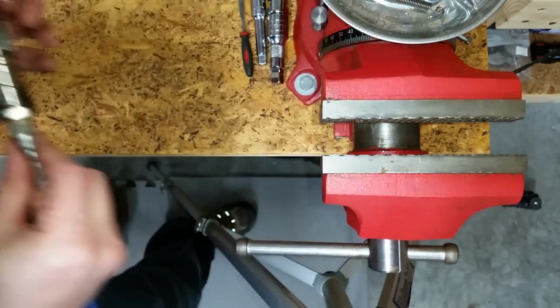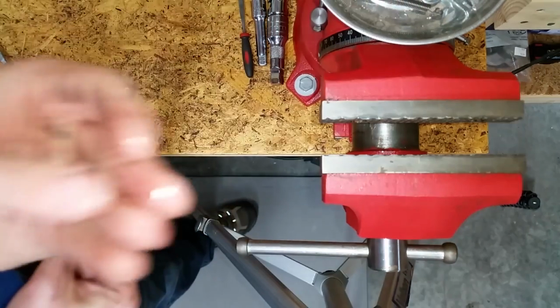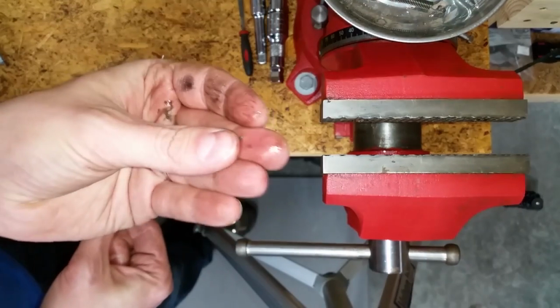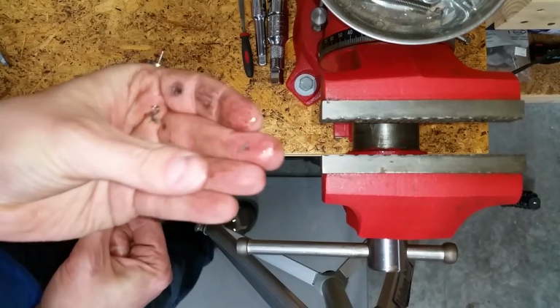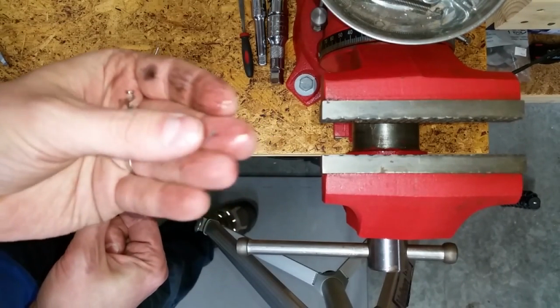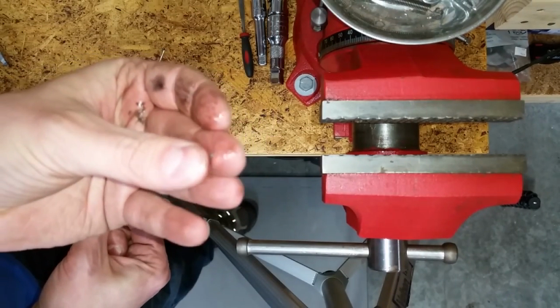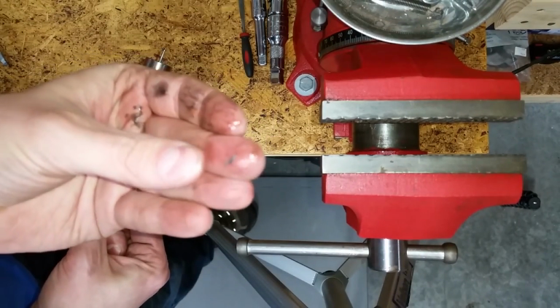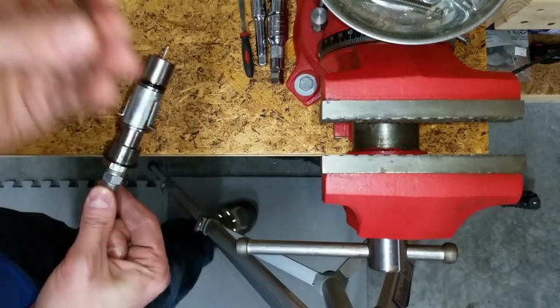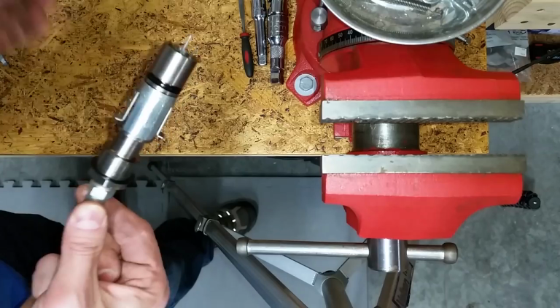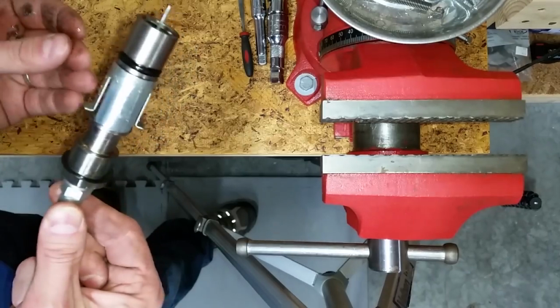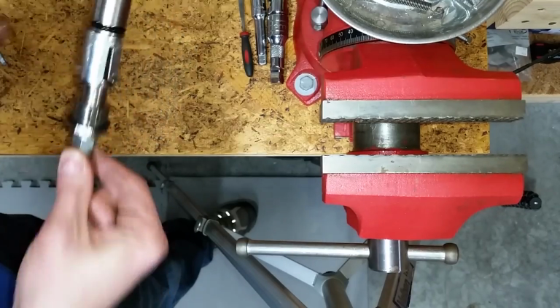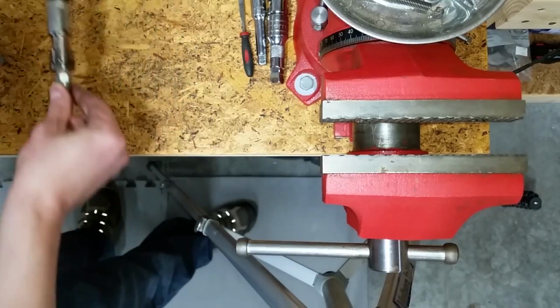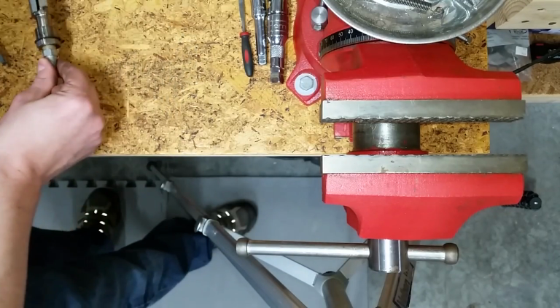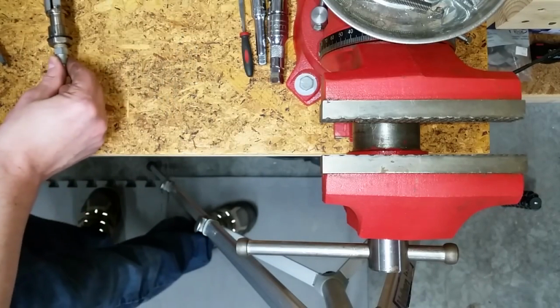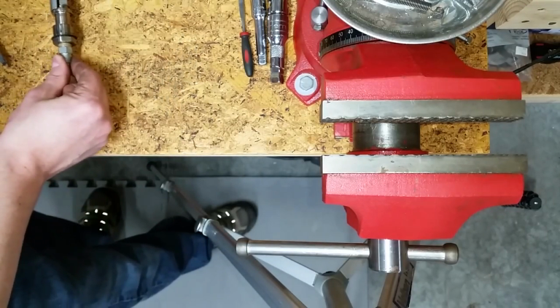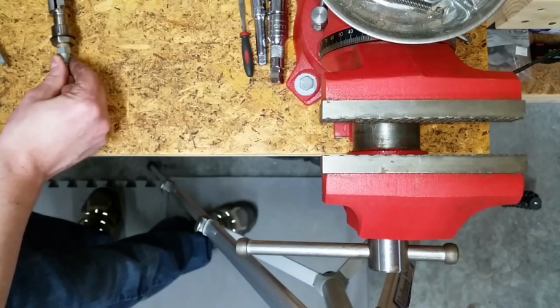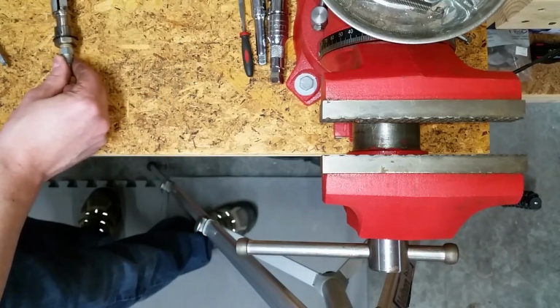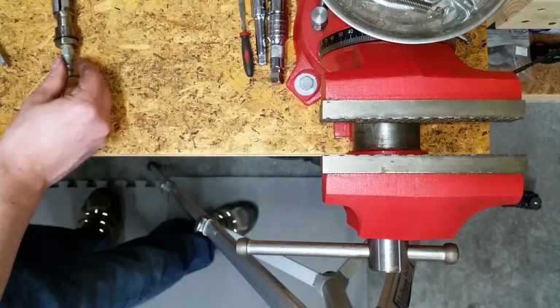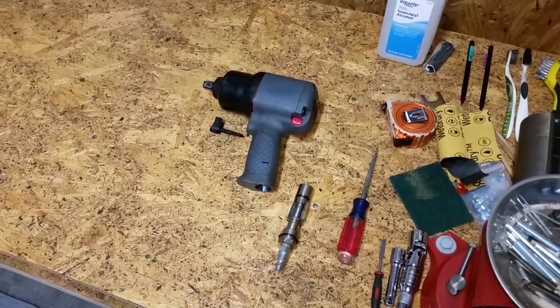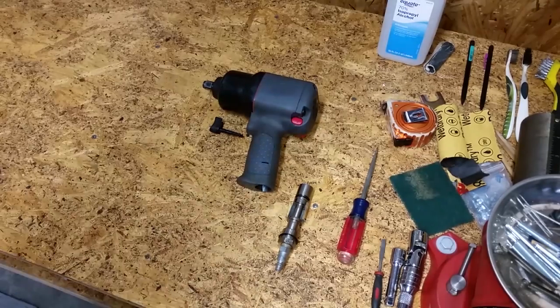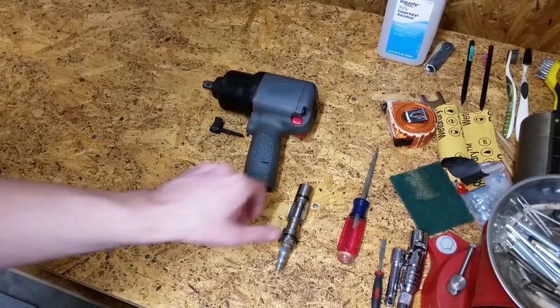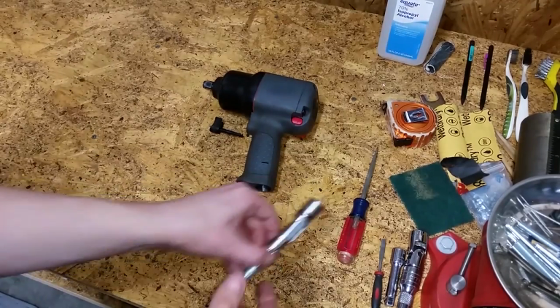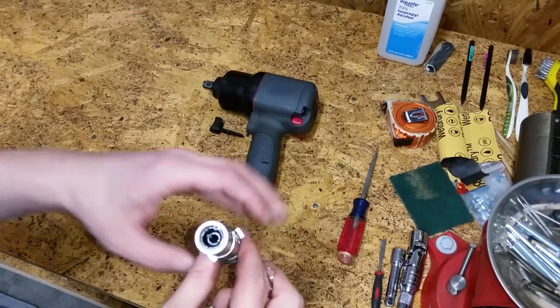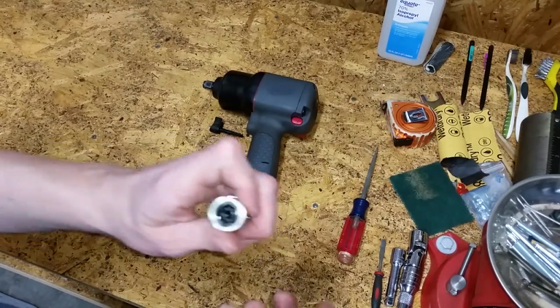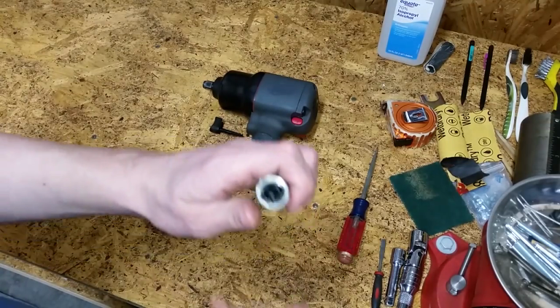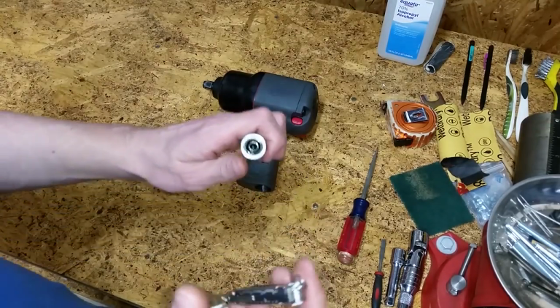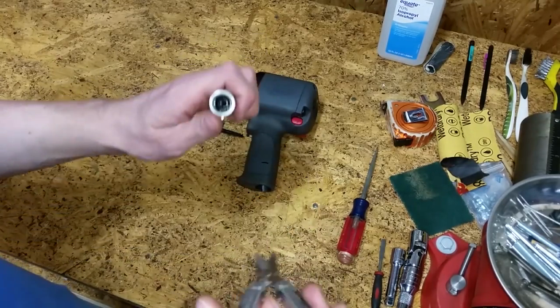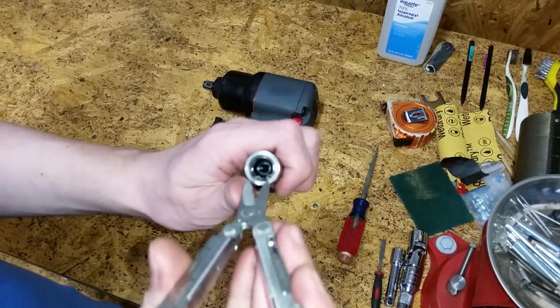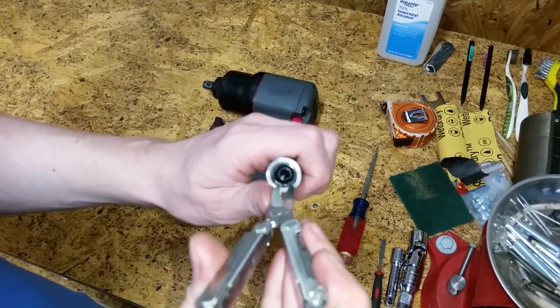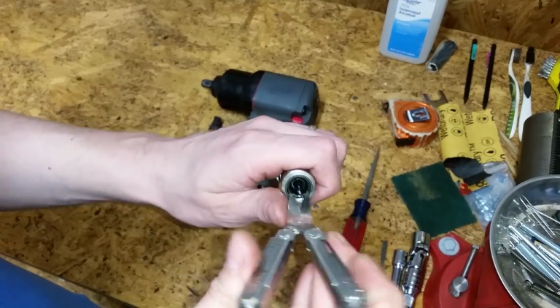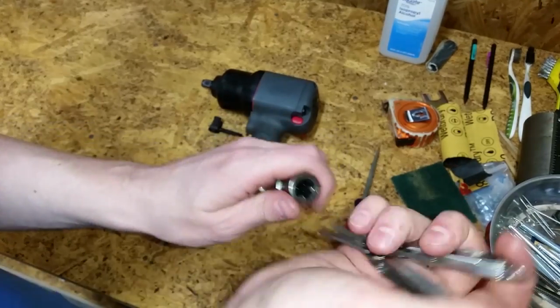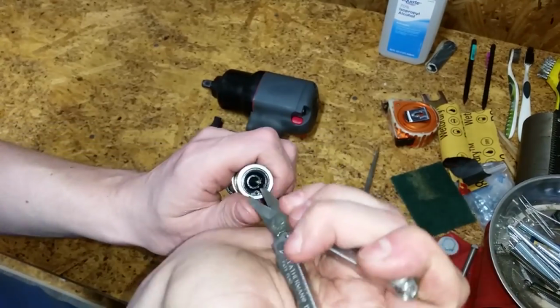I found a little chunk of something stuck in the grease on the side of the inlet assembly. I don't have snap ring pliers, so I used a small scissor multi-tool to remove the retaining ring.